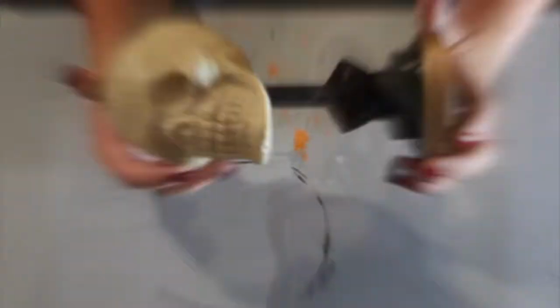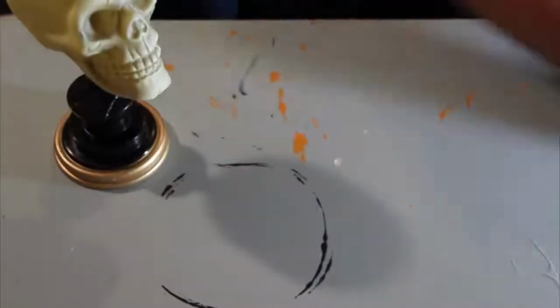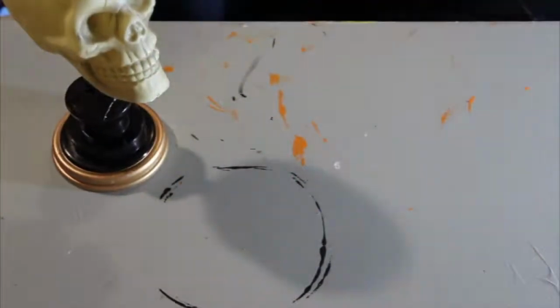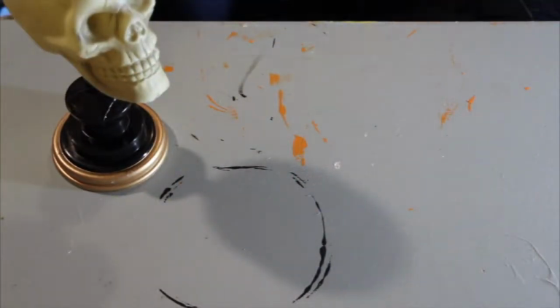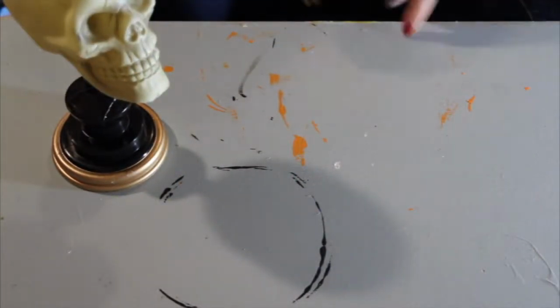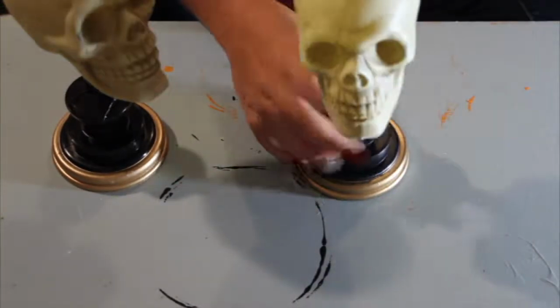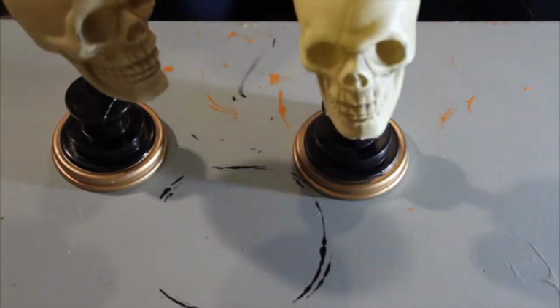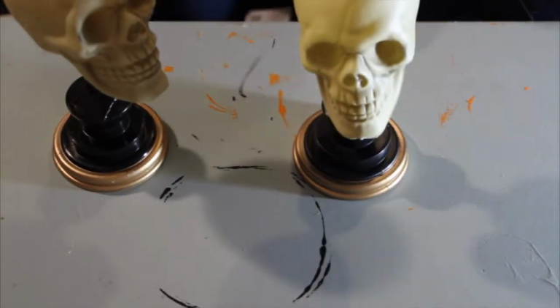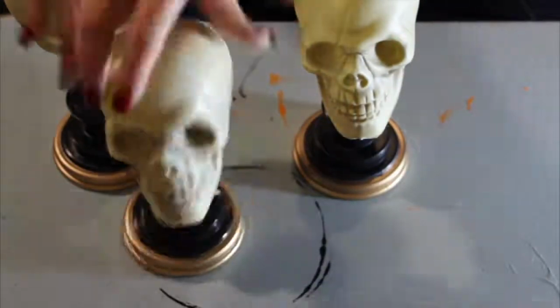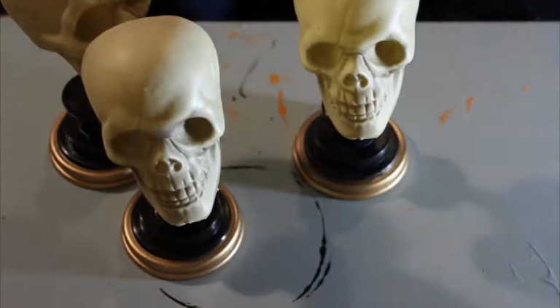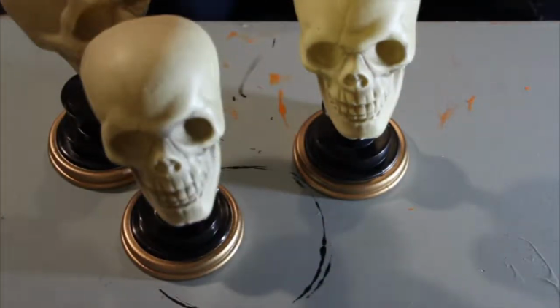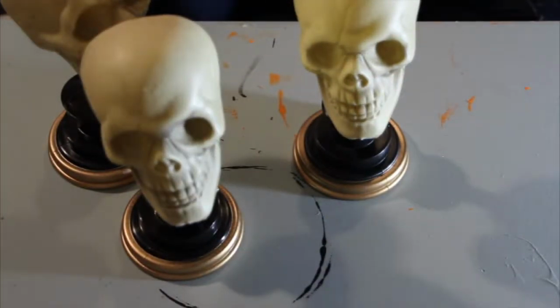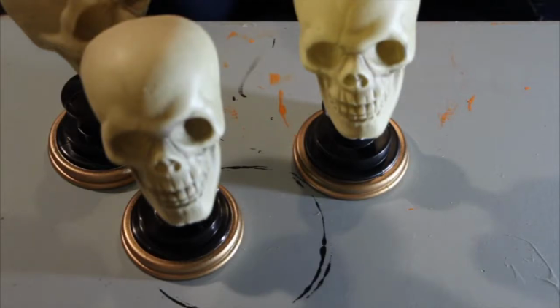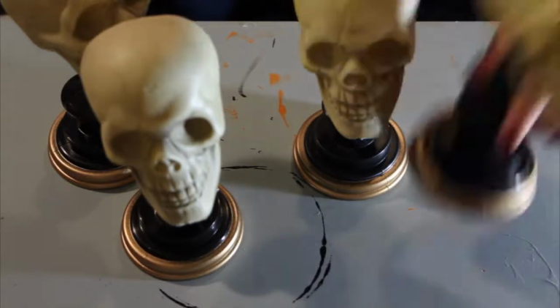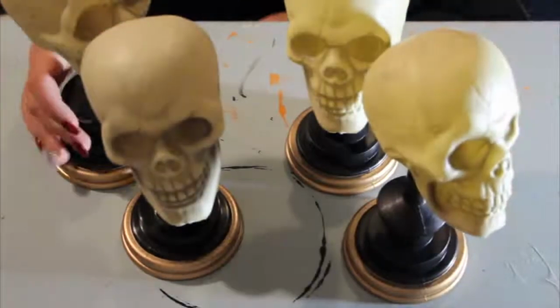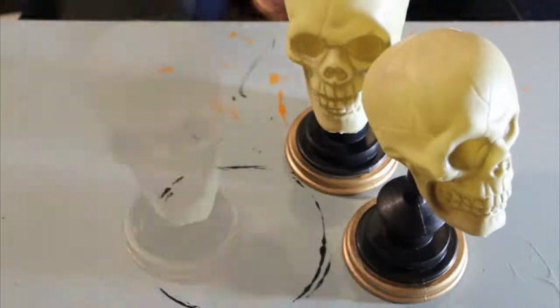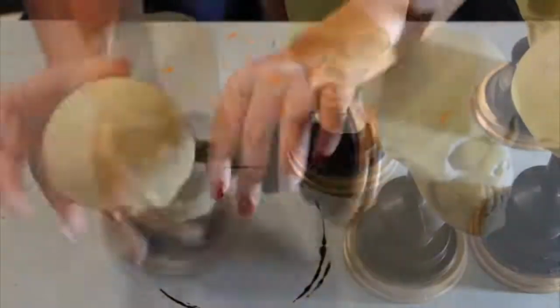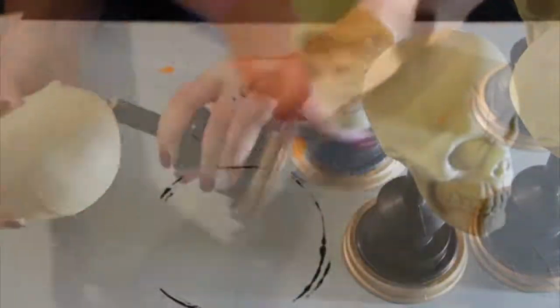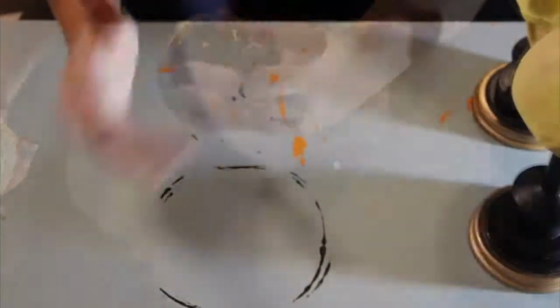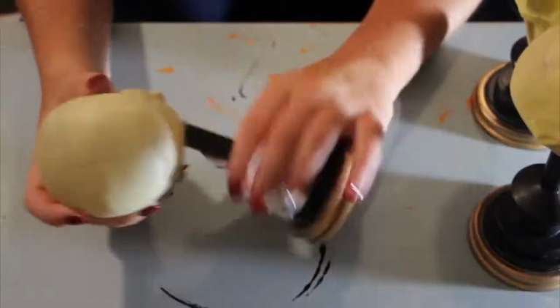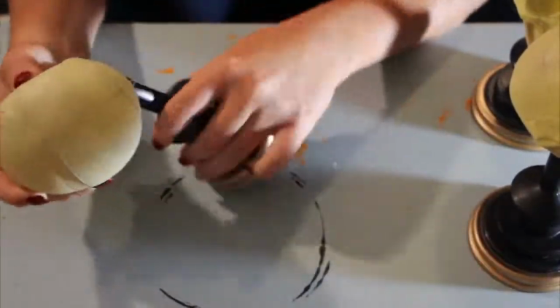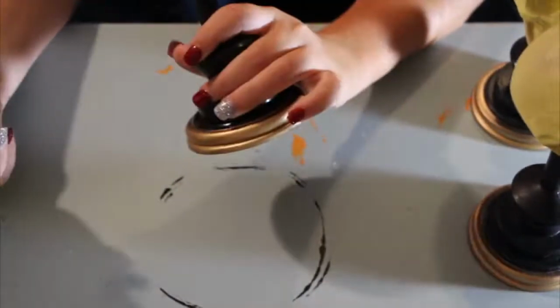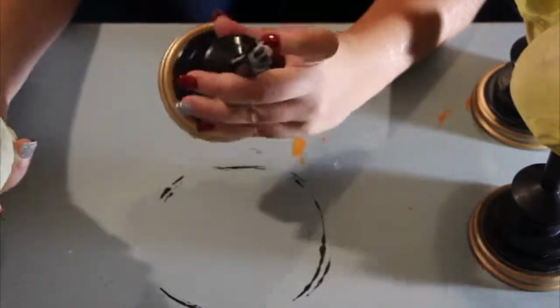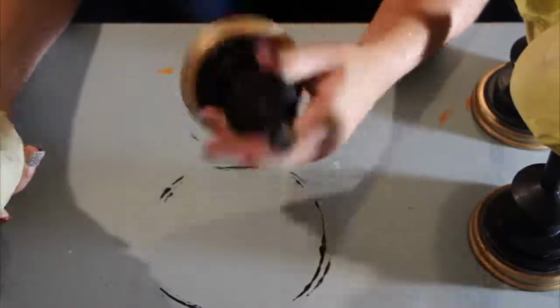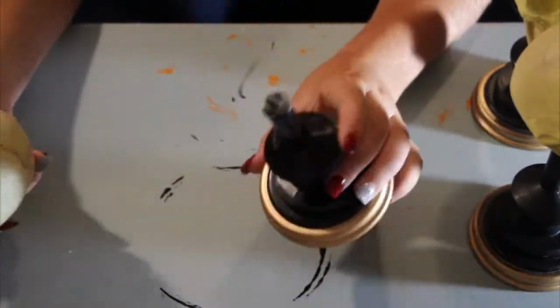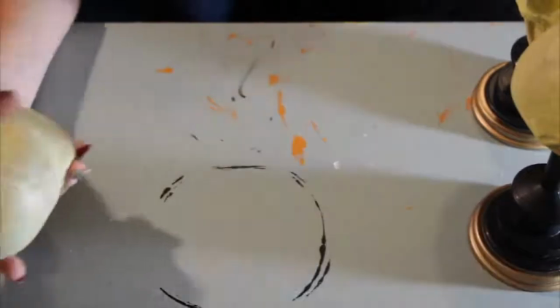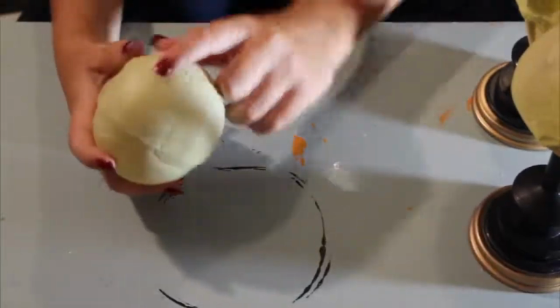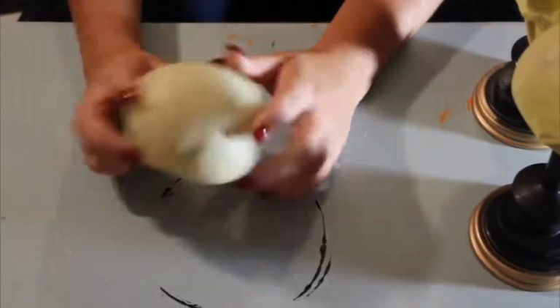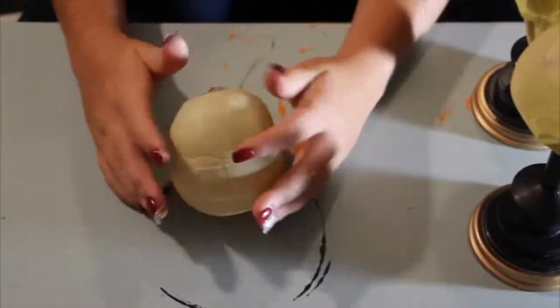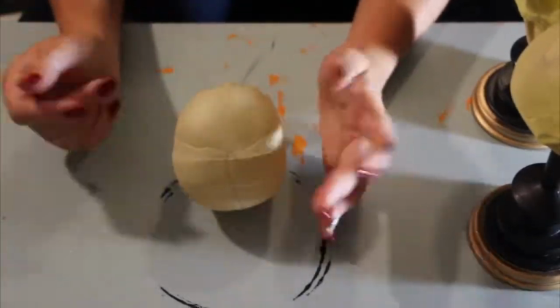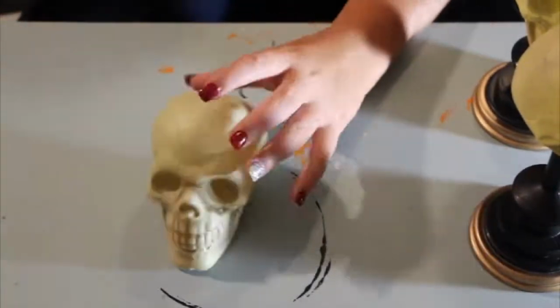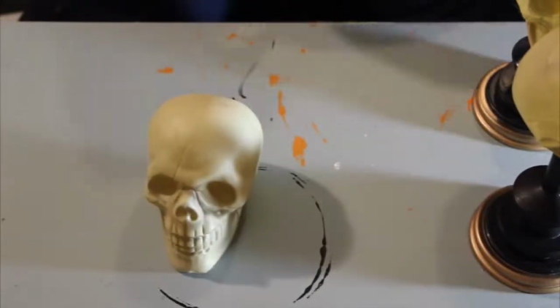For today's DIY, I decided to hit a Dollar Tree and grab some random decor. I grabbed four skeletons that I could easily pull the heads off of. I also grabbed four small glasses, two white candles, and a singular red candle.